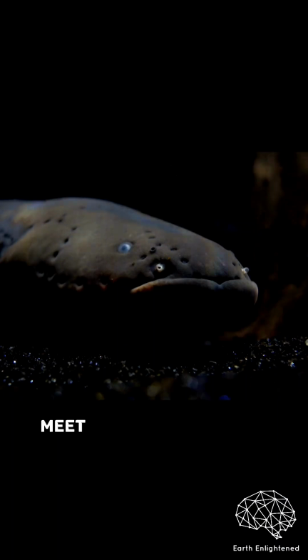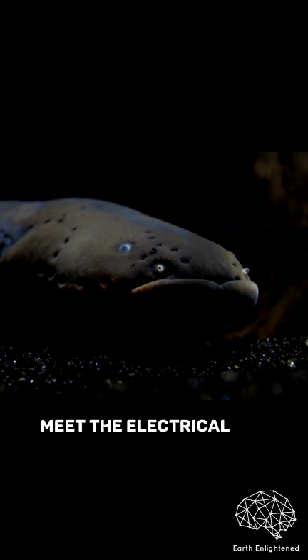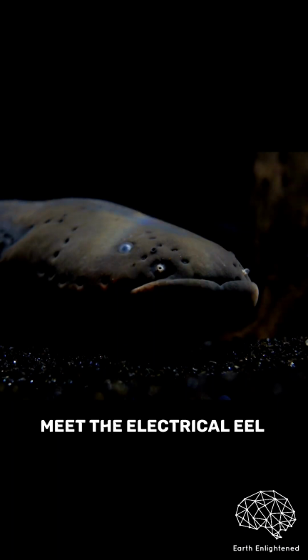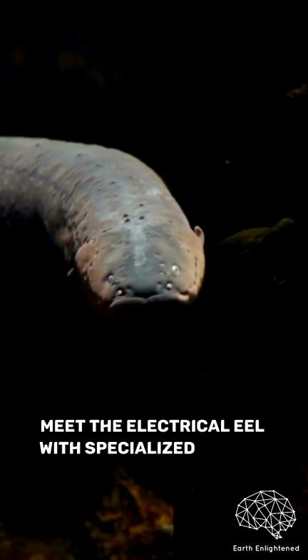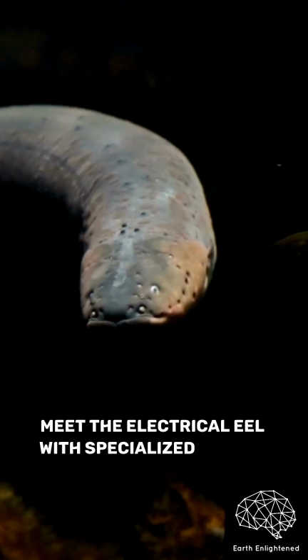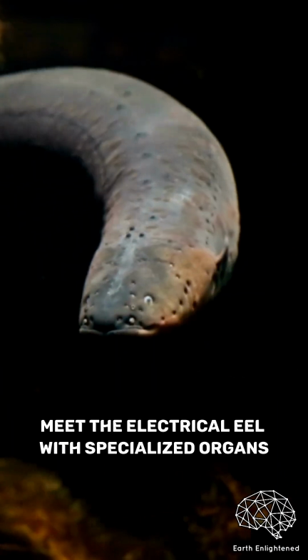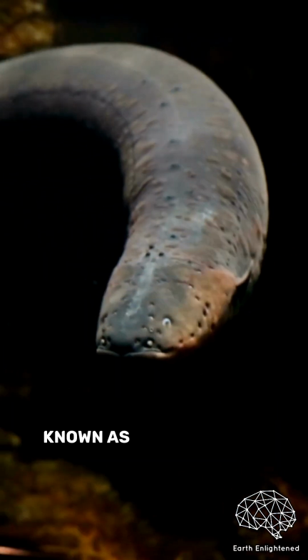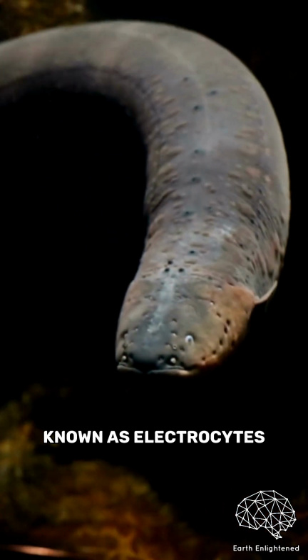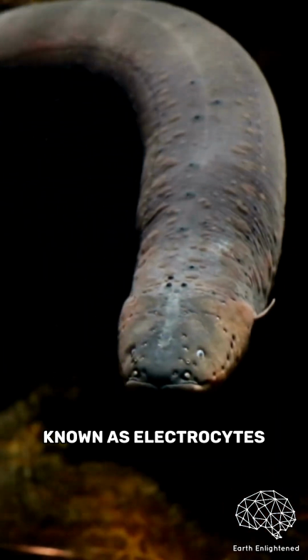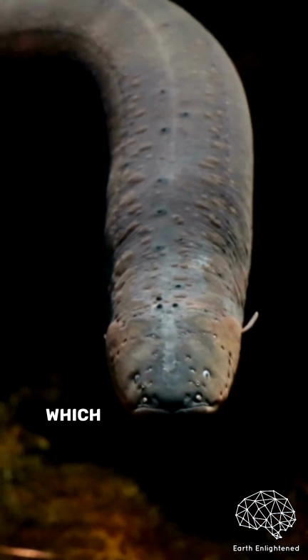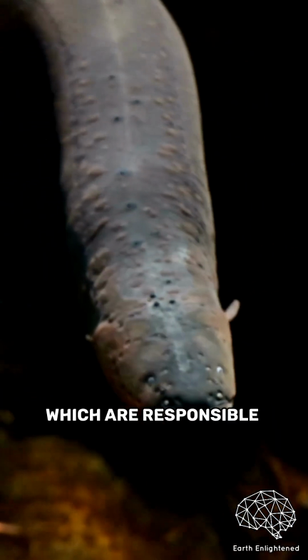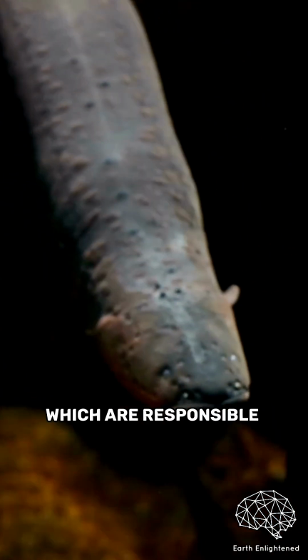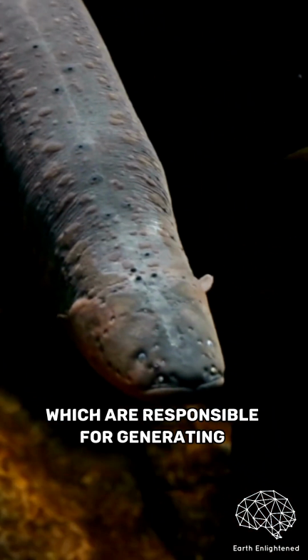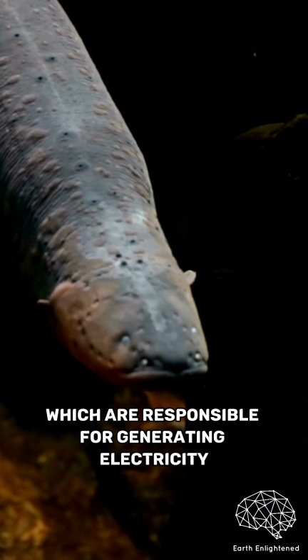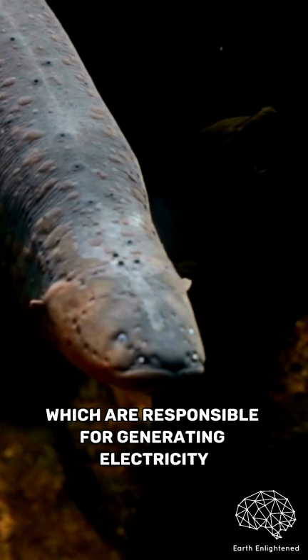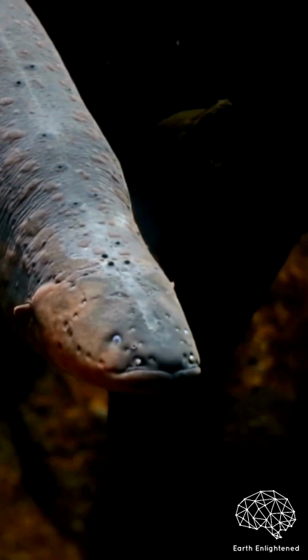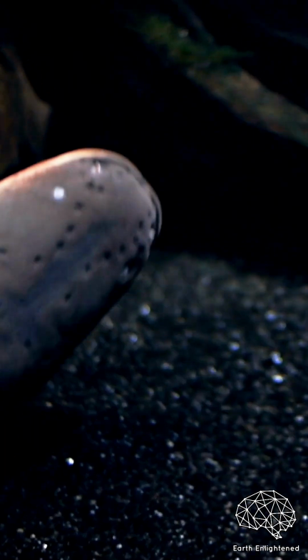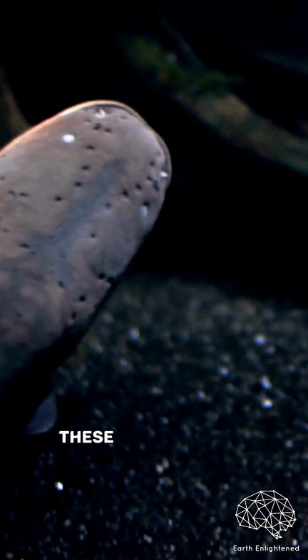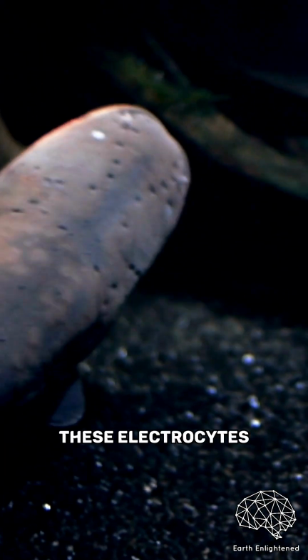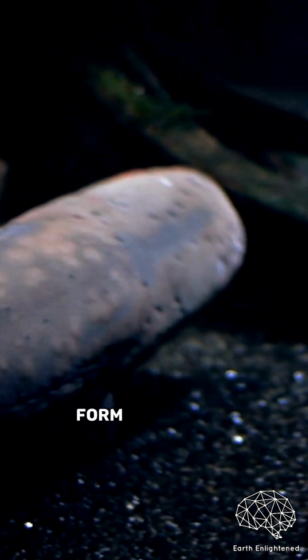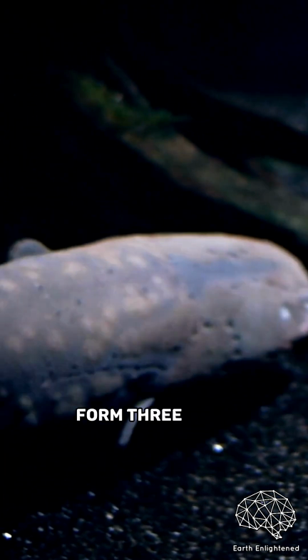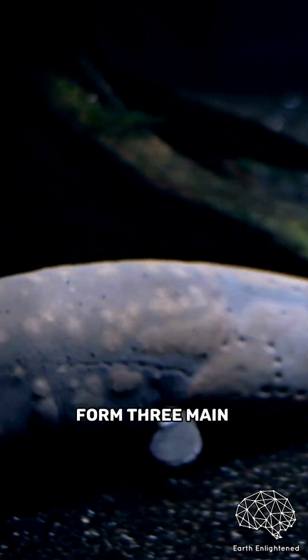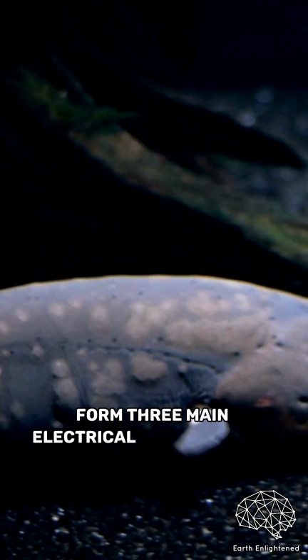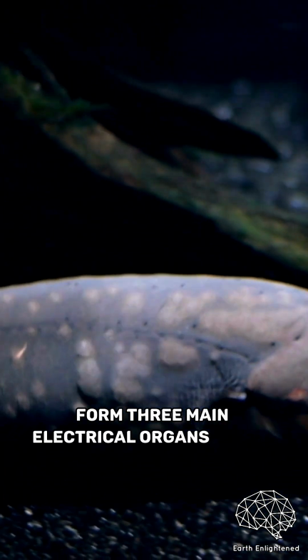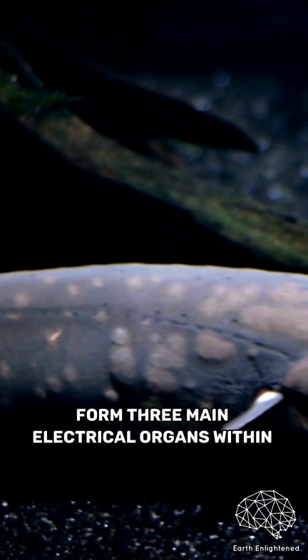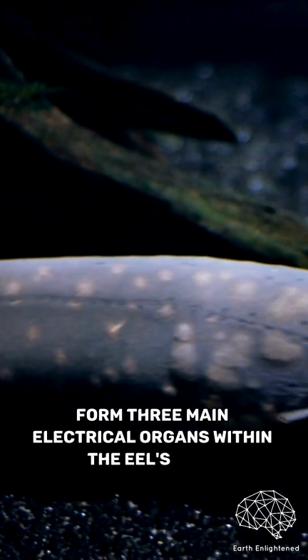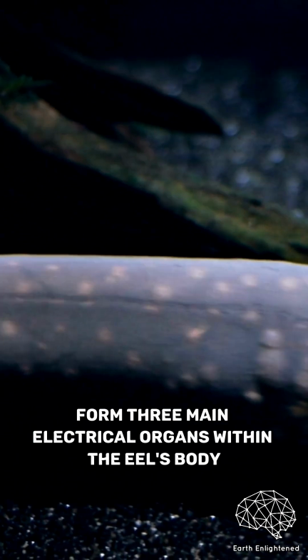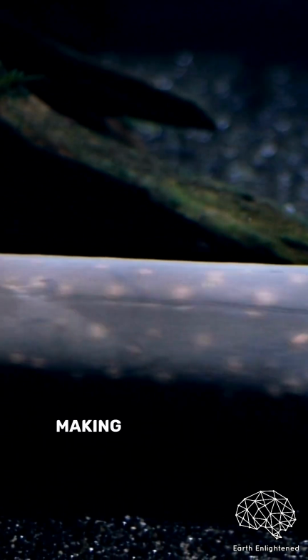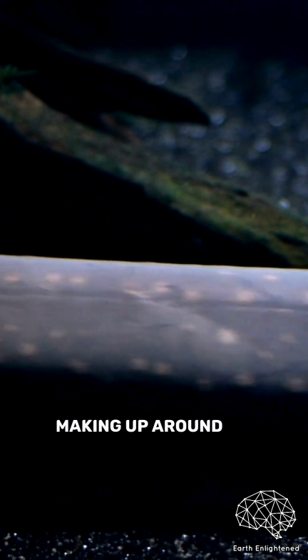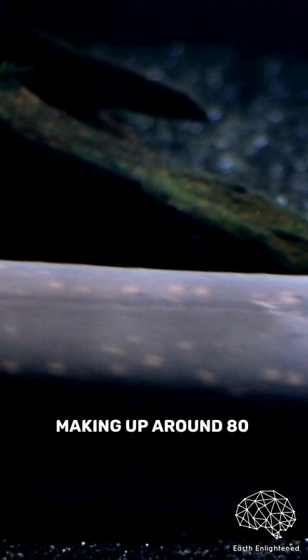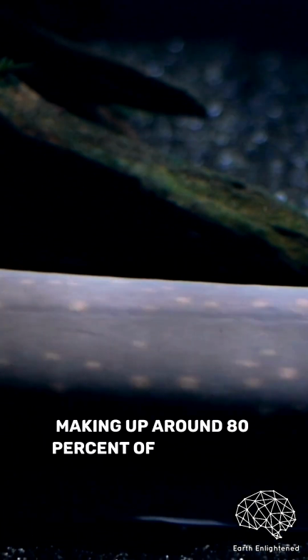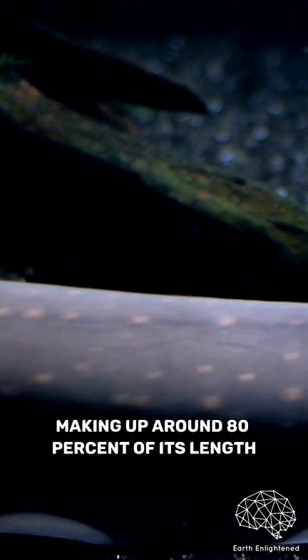Meet the electric eel with specialized organs known as electrocytes, which are responsible for generating electricity. These electrocytes form three main electrical organs within the eel's body, making up around 80% of its length.